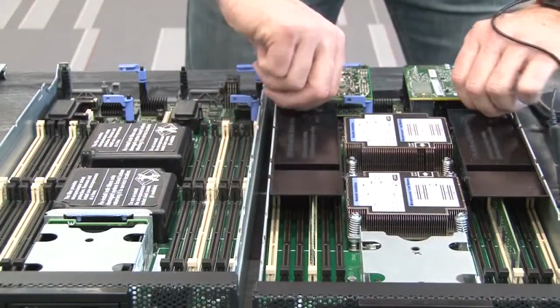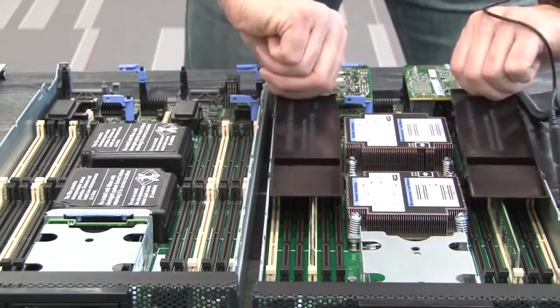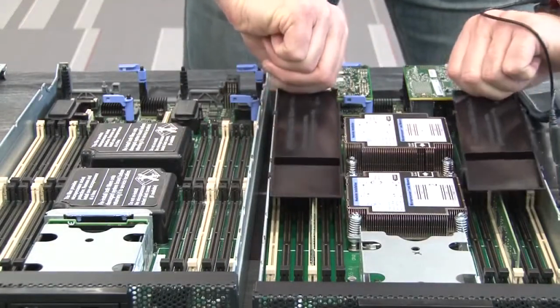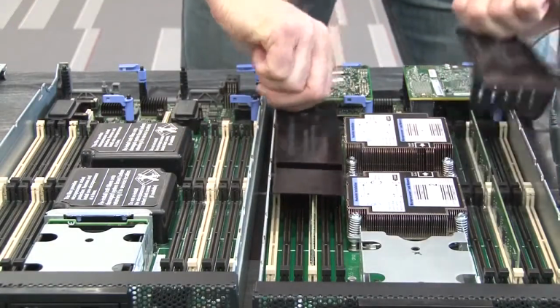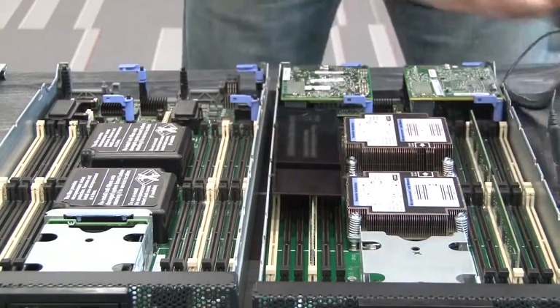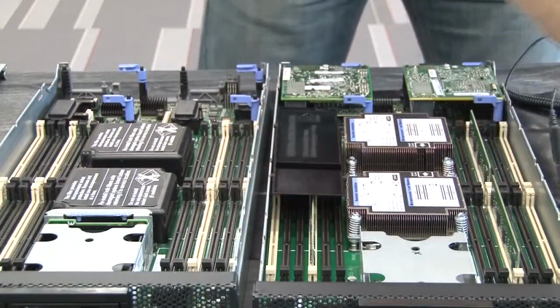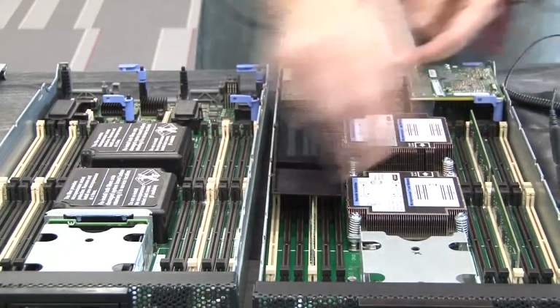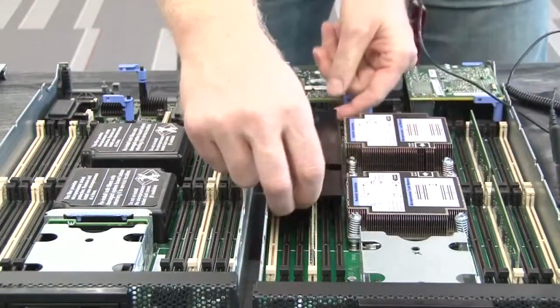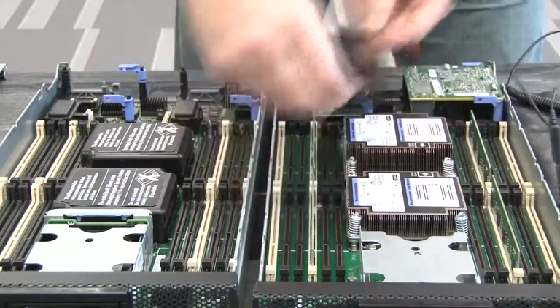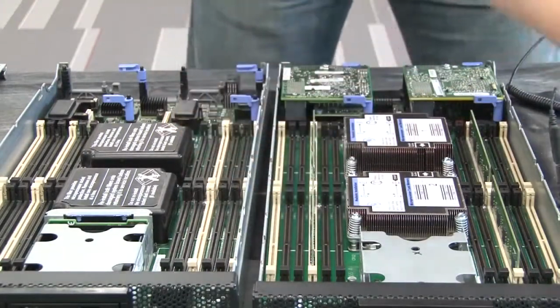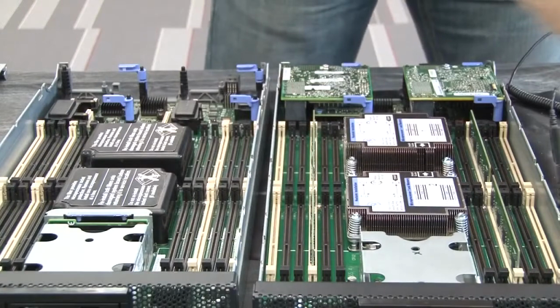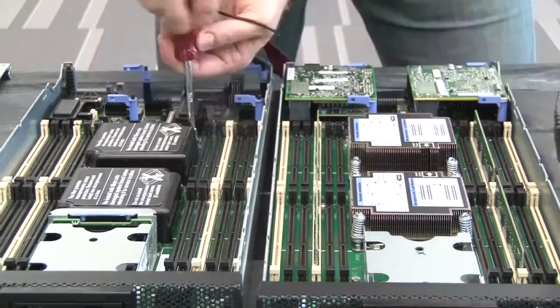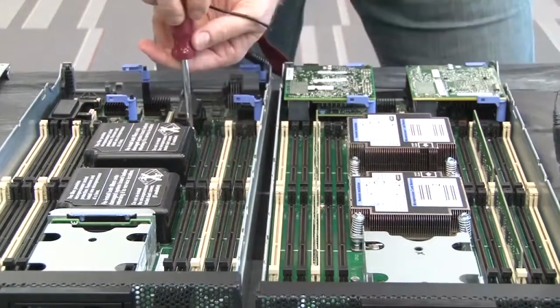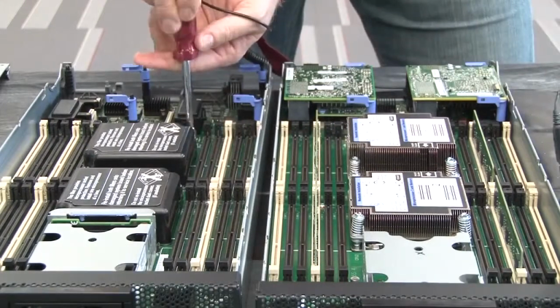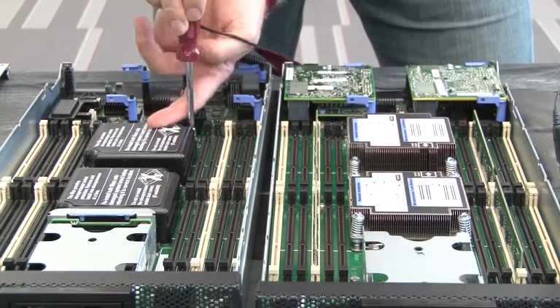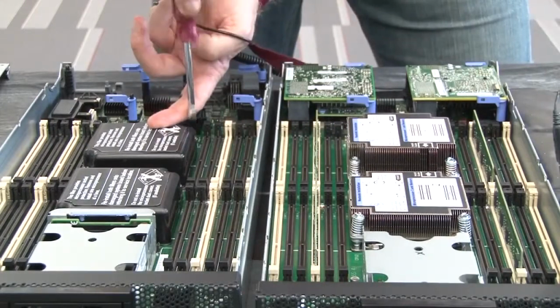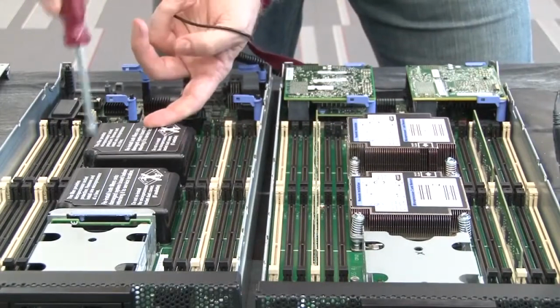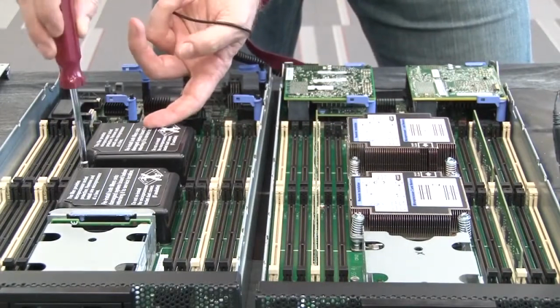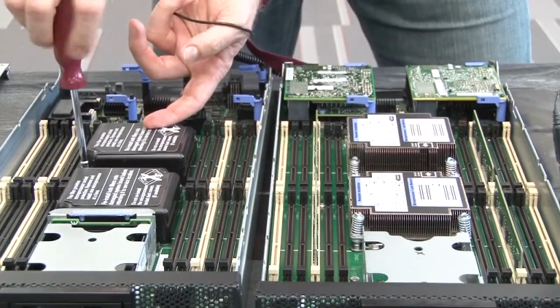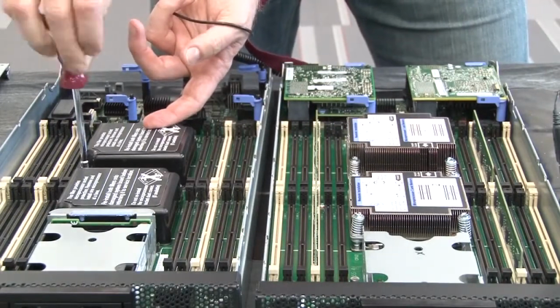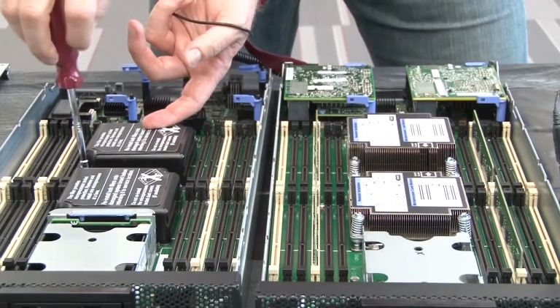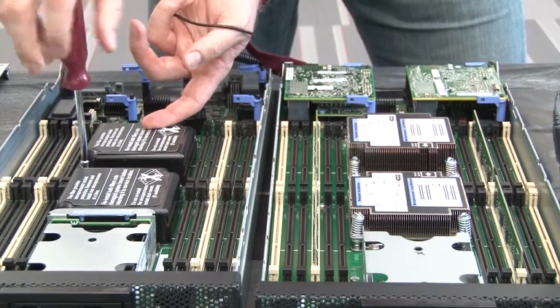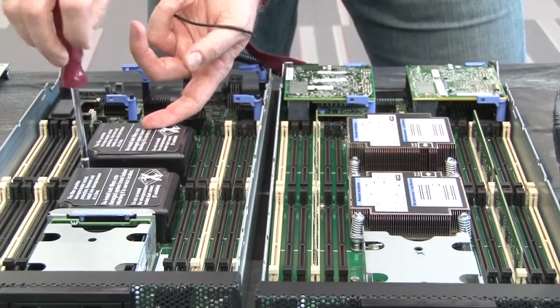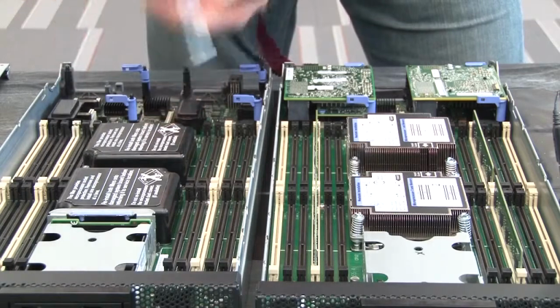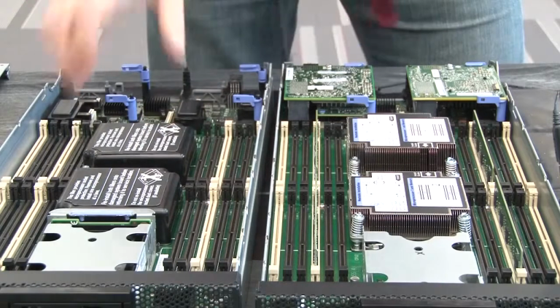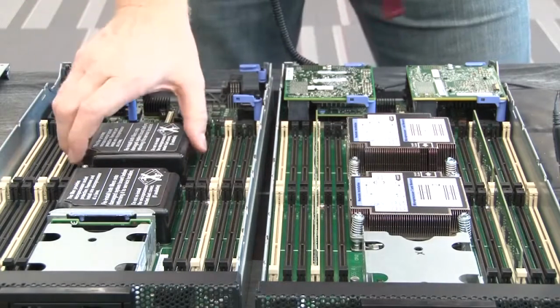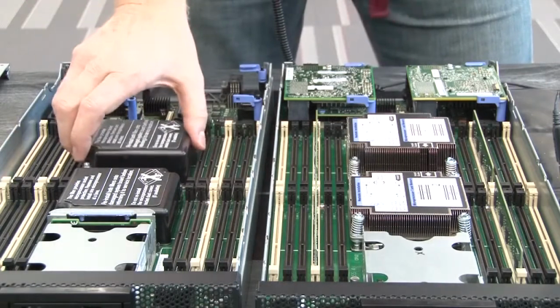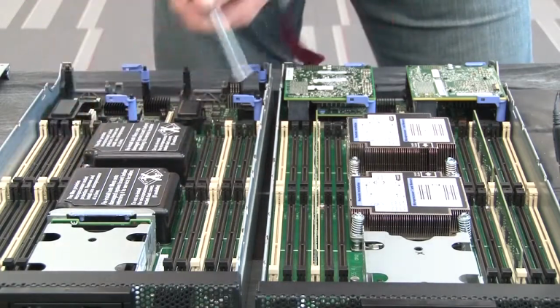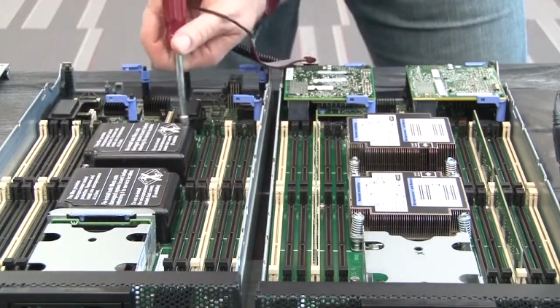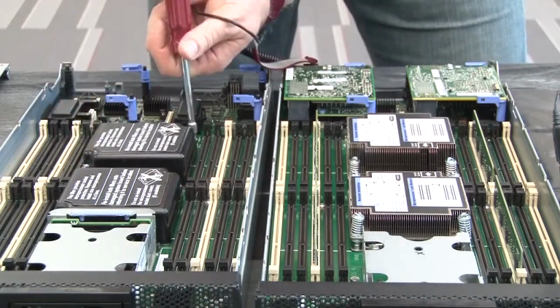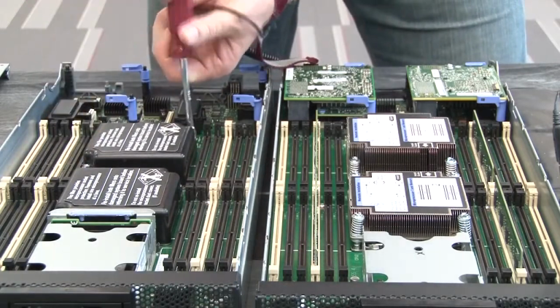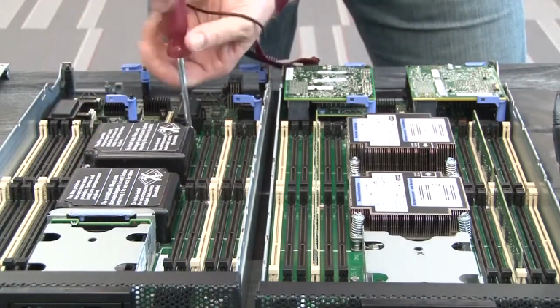Remove the air baffles from the defective node and set them aside. Remove the microprocessor 1 heat sink filler from the replacement node. Note: microprocessor 1 is closest to the rear of the system board.